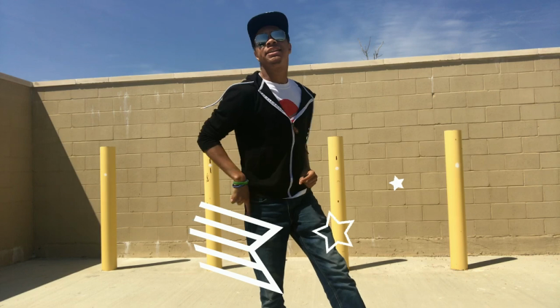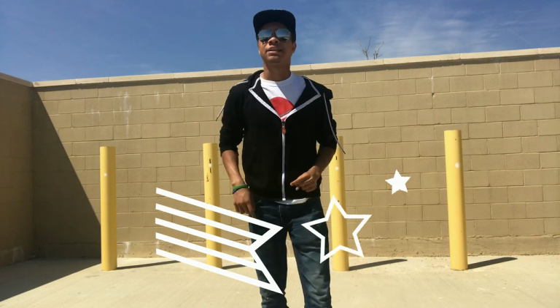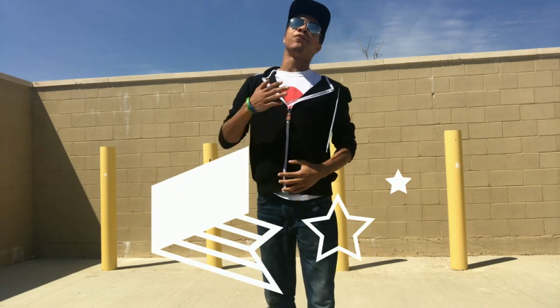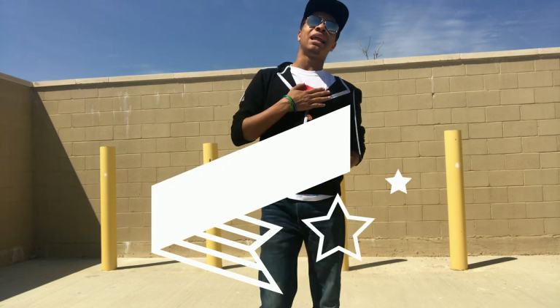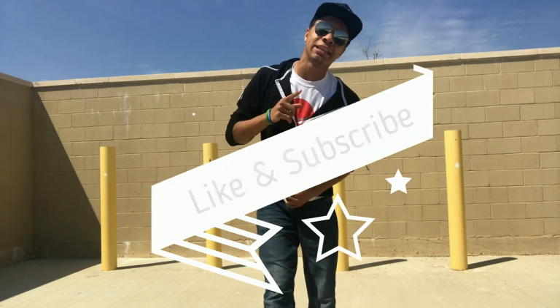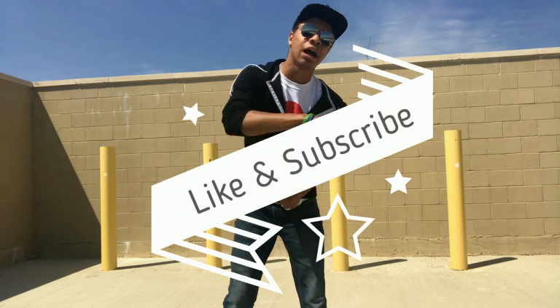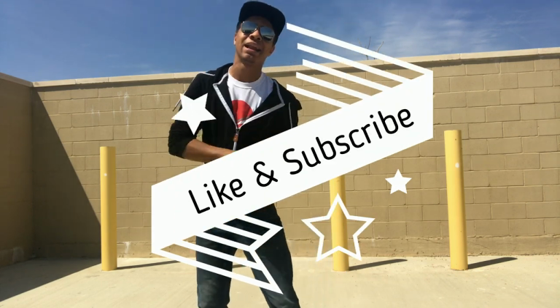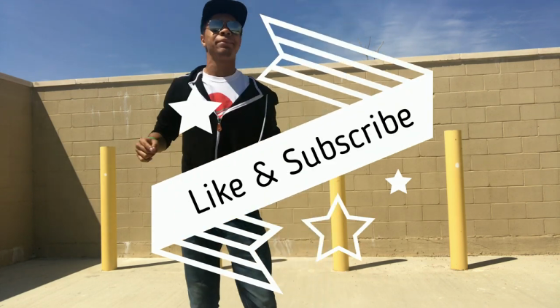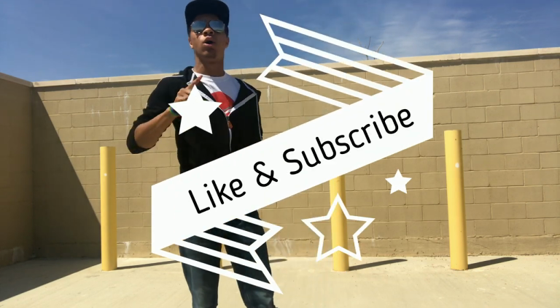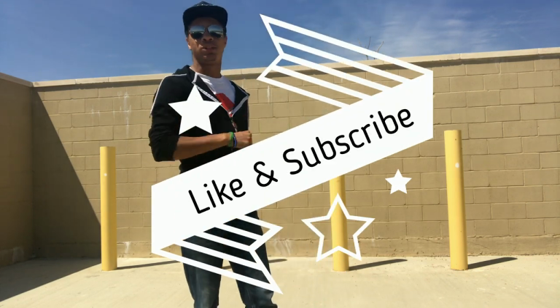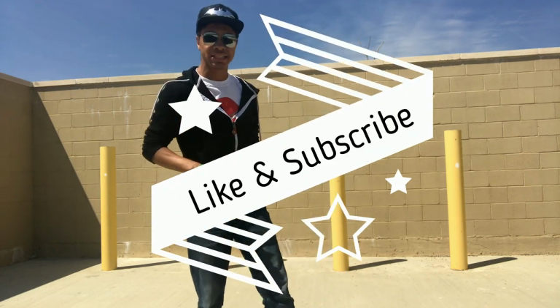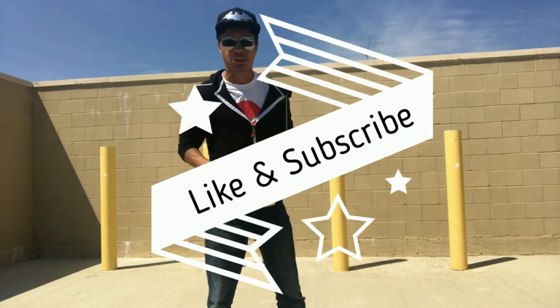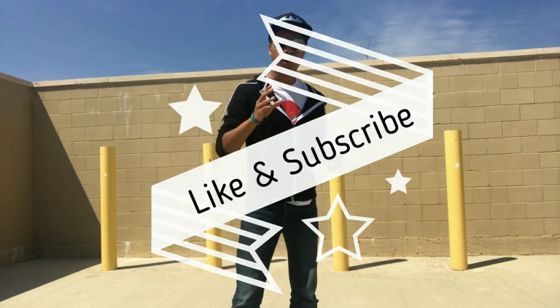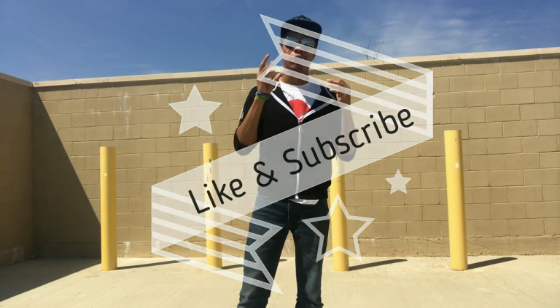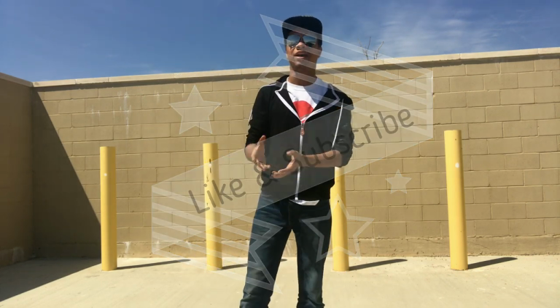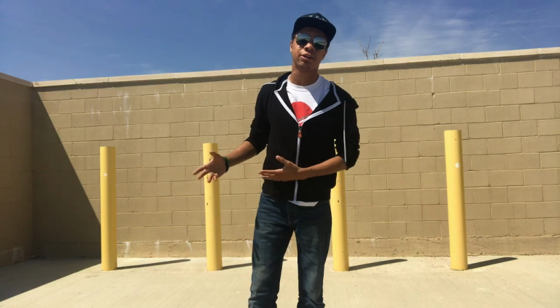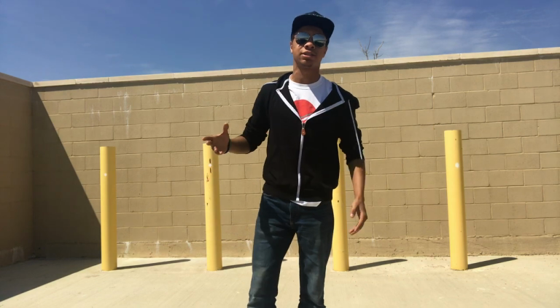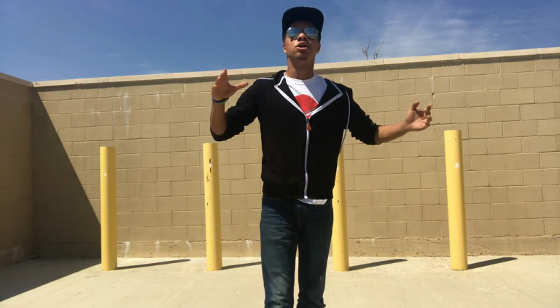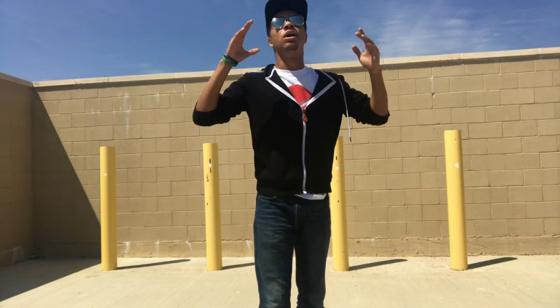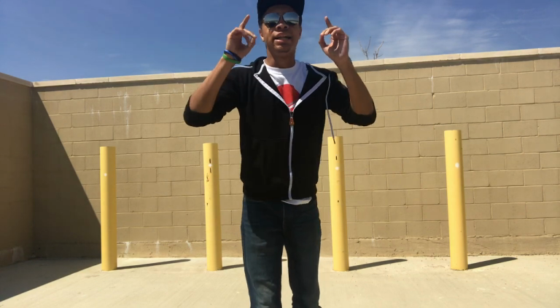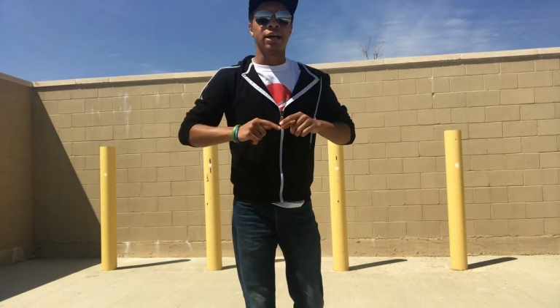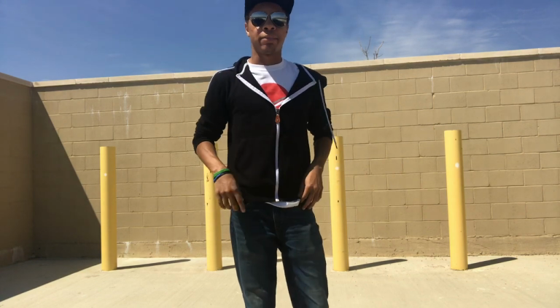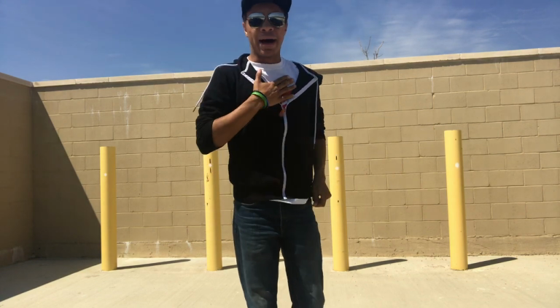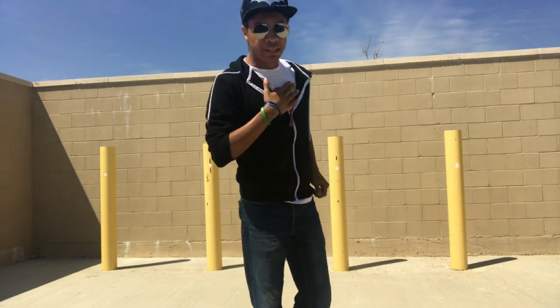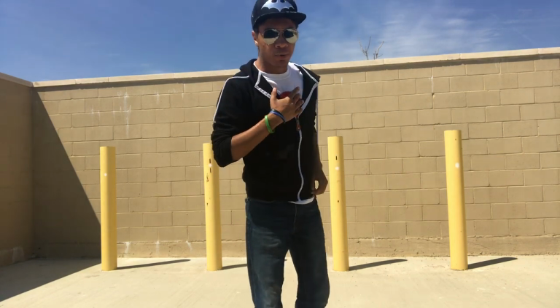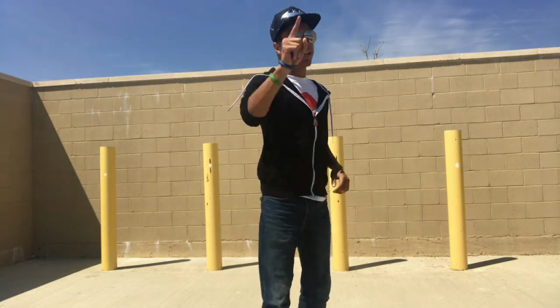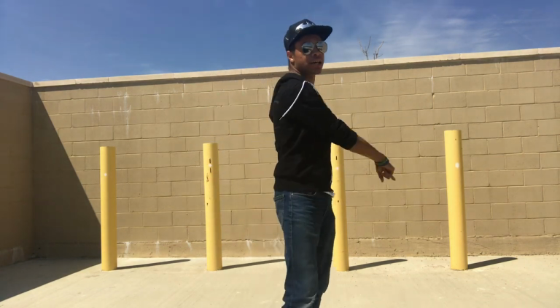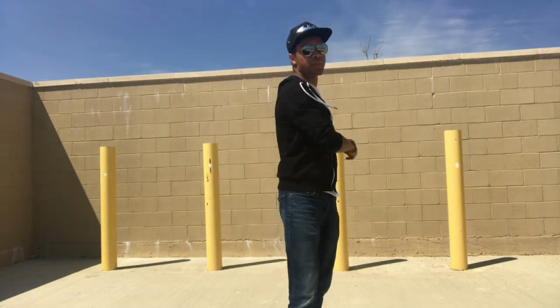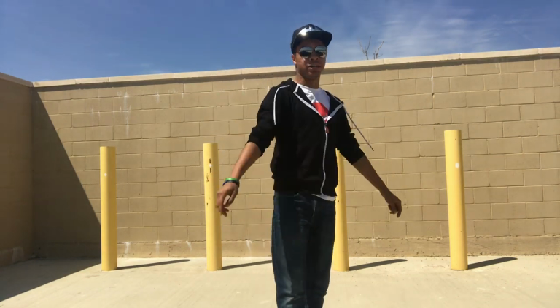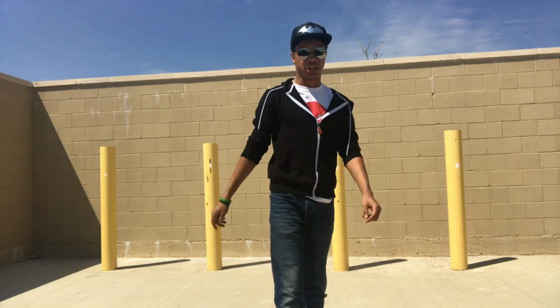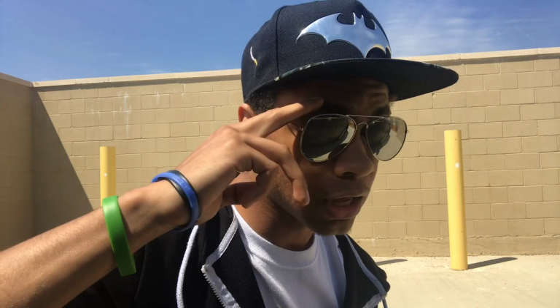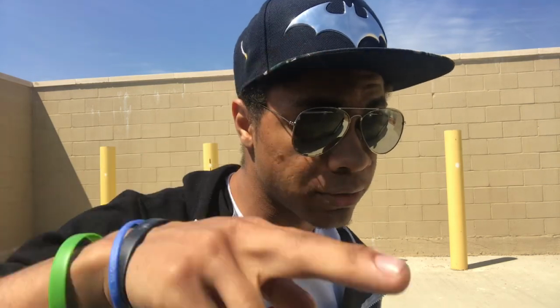Until next time, don't forget to like and subscribe, and let me know what you want to see next, or if you want me to pull from another character next. Until next time, my name's DJ Moore. This is the Modern Ninja, and I'm out.